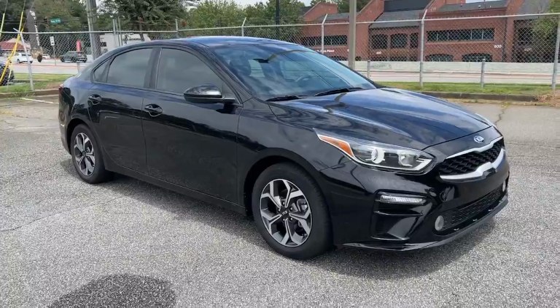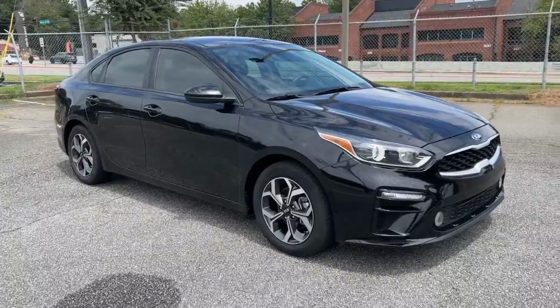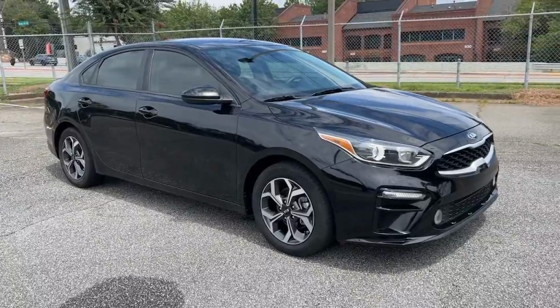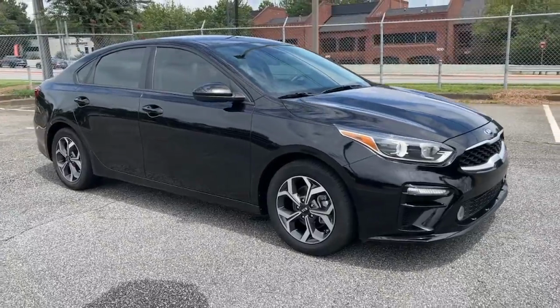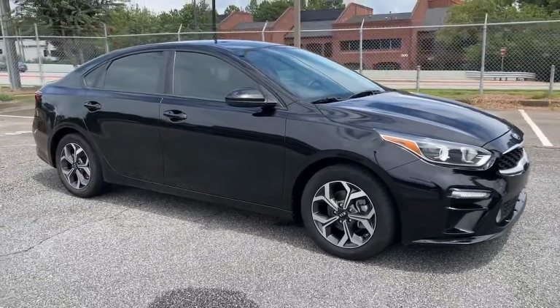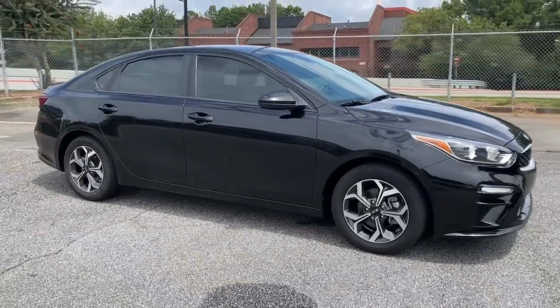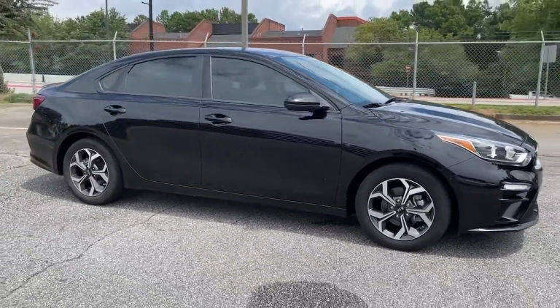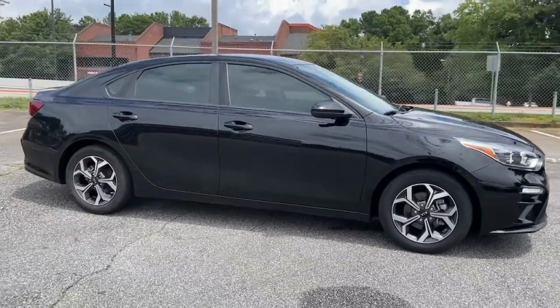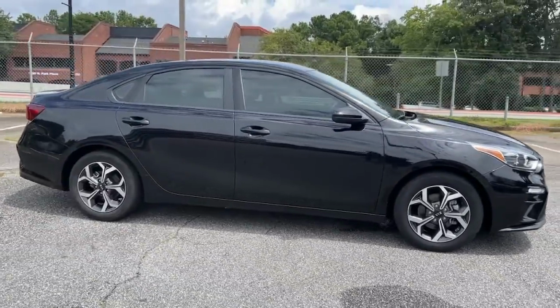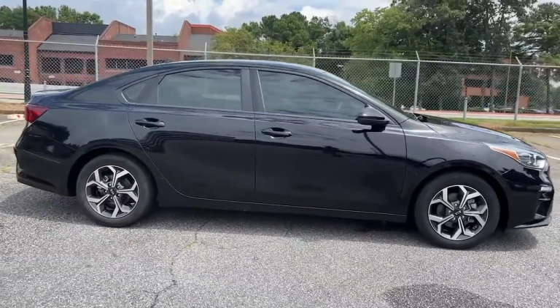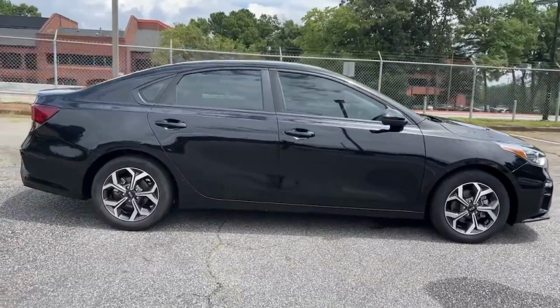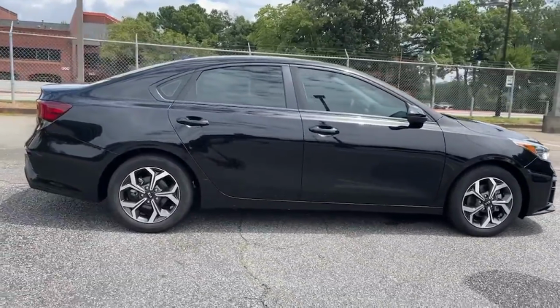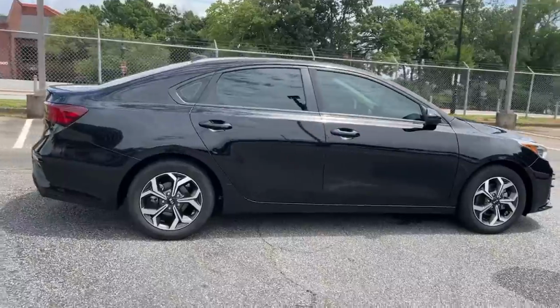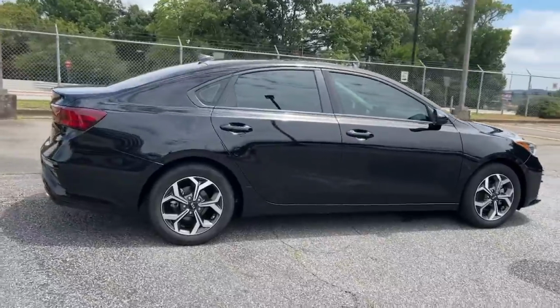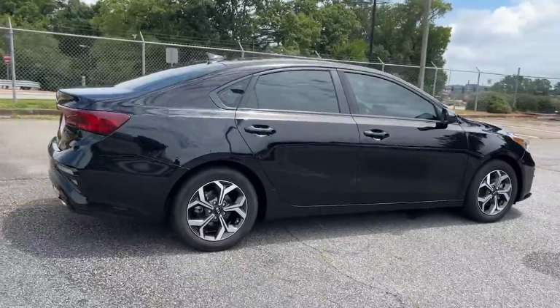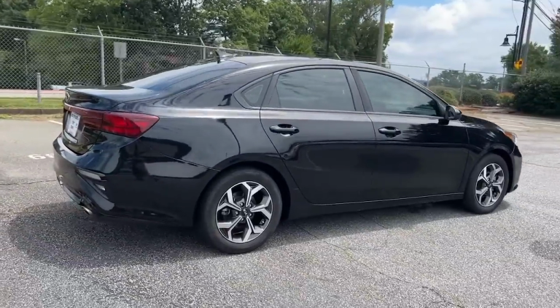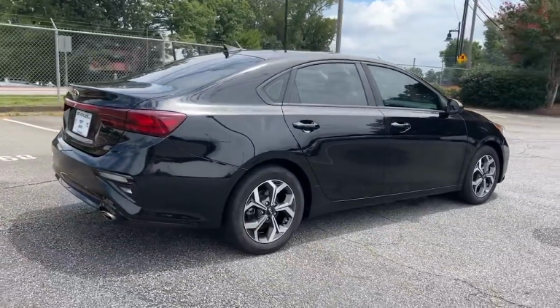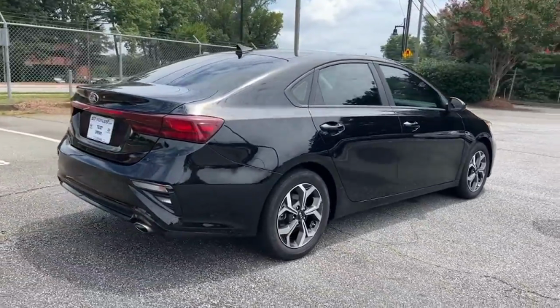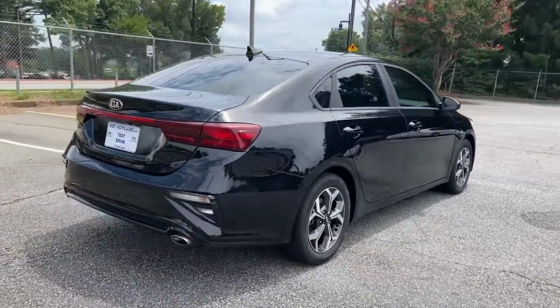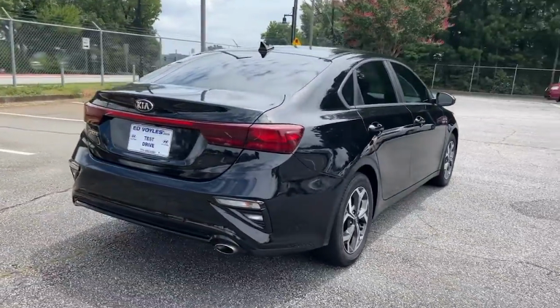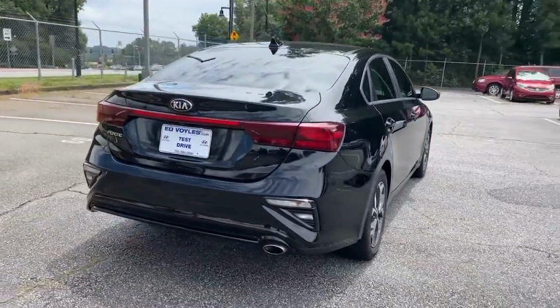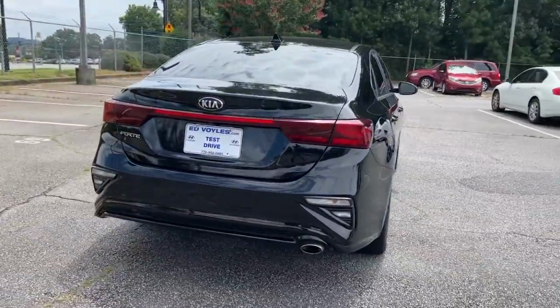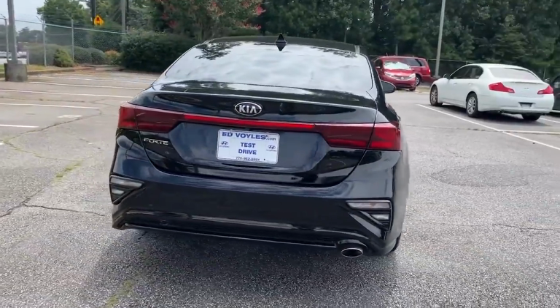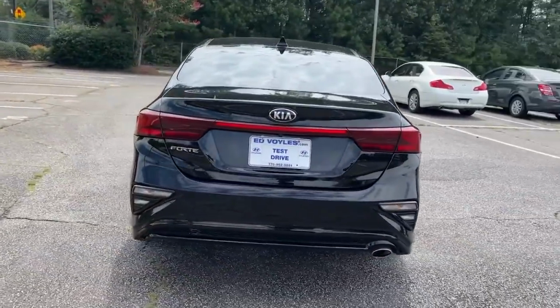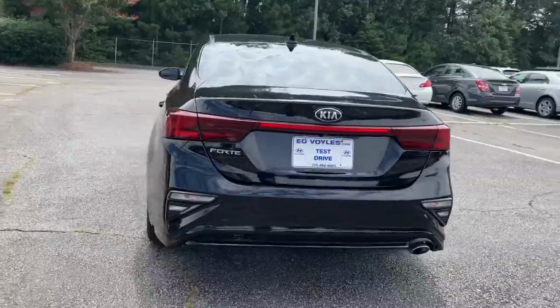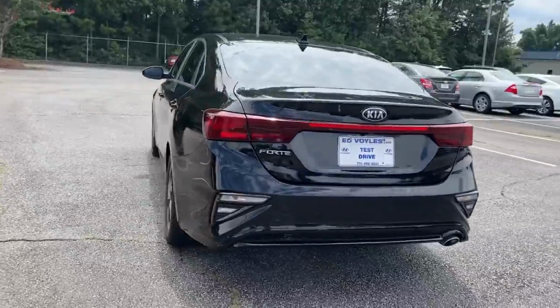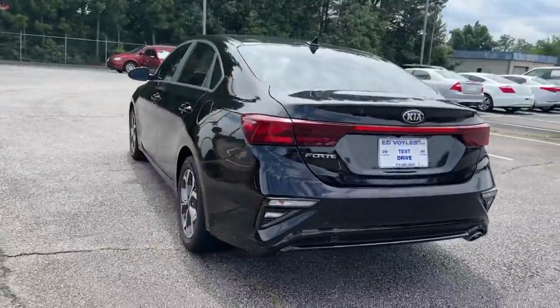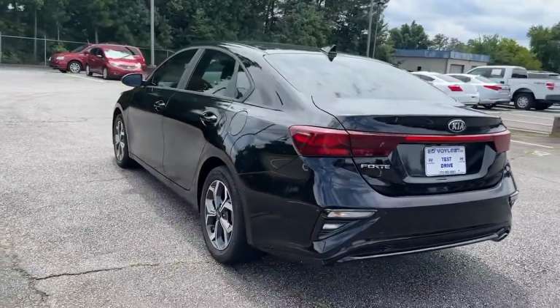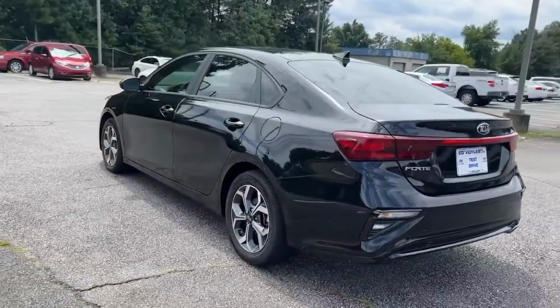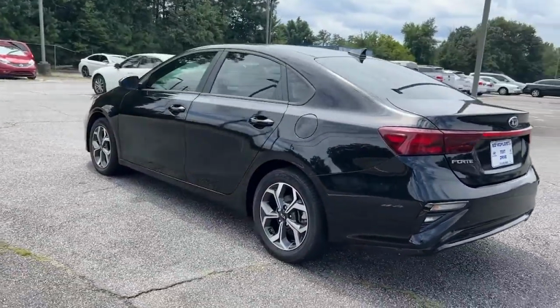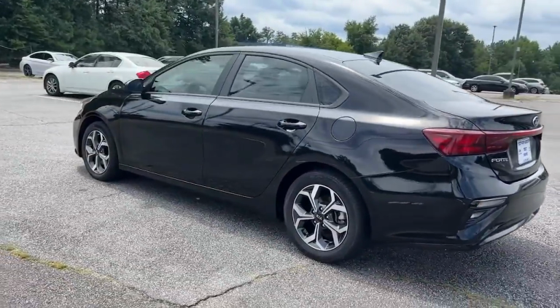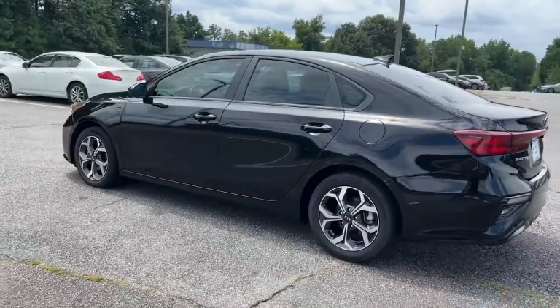Go home happy with the 2019 Kia Forte. This vehicle is an outstanding buy with fewer than 70,000 miles on the odometer. Get the compact sedan that knows how to be refined as well as sporty.